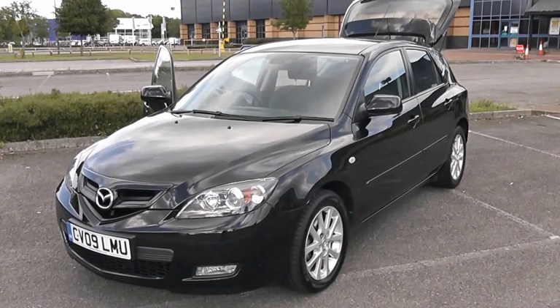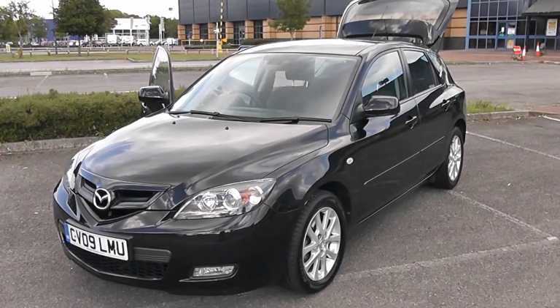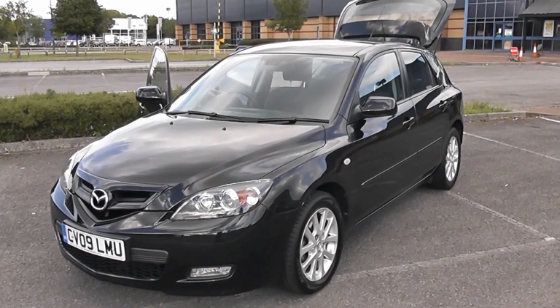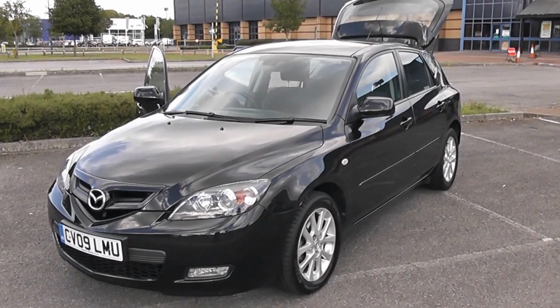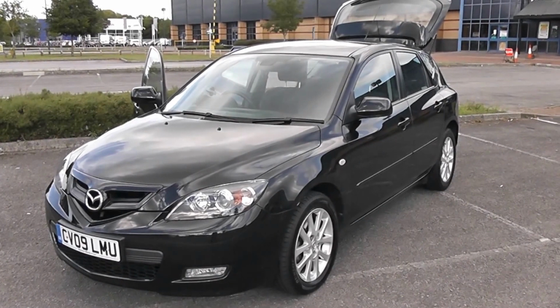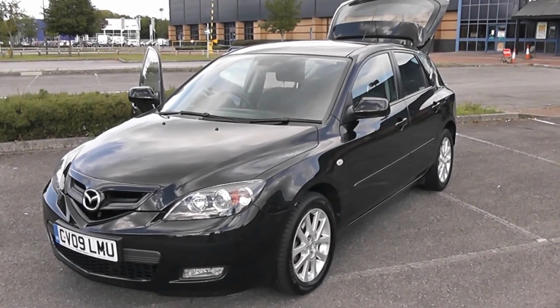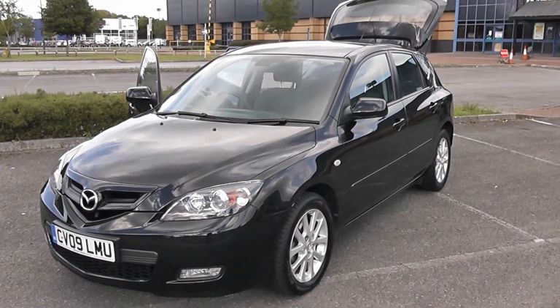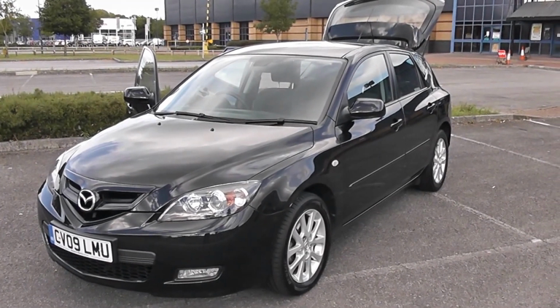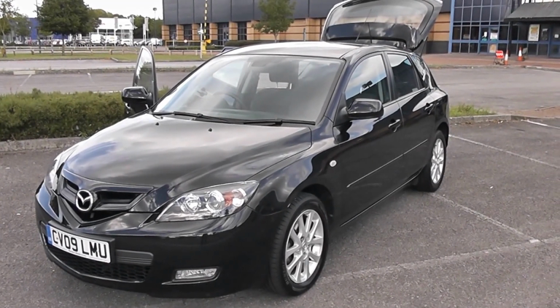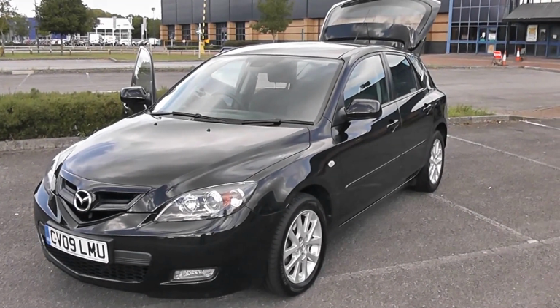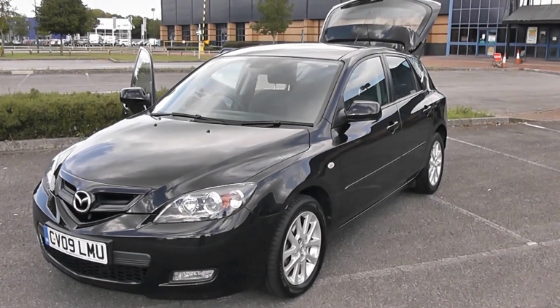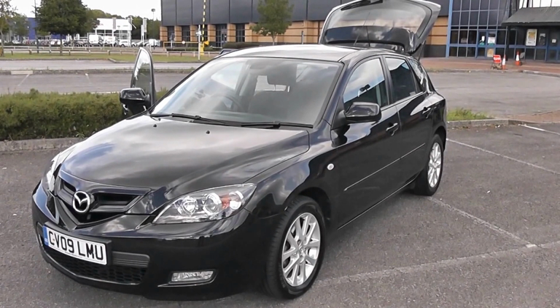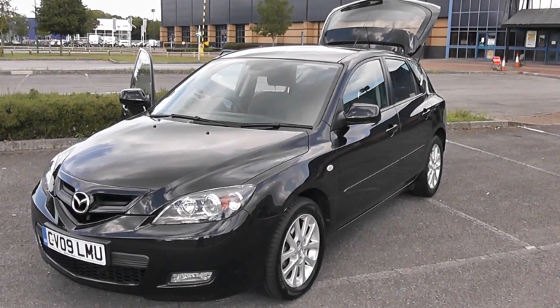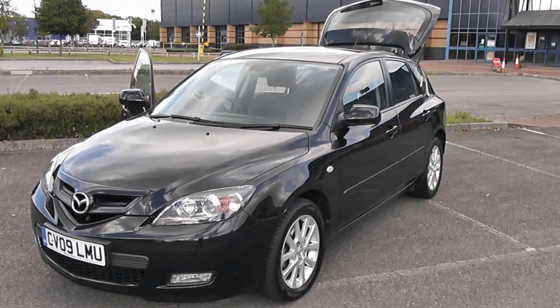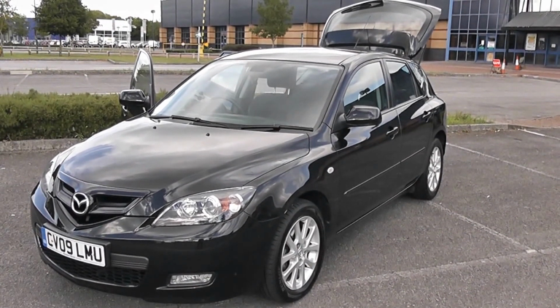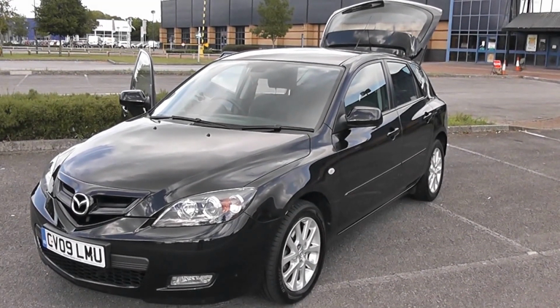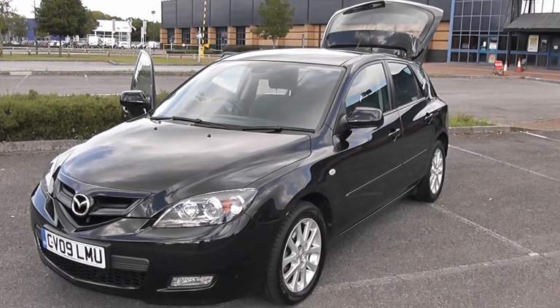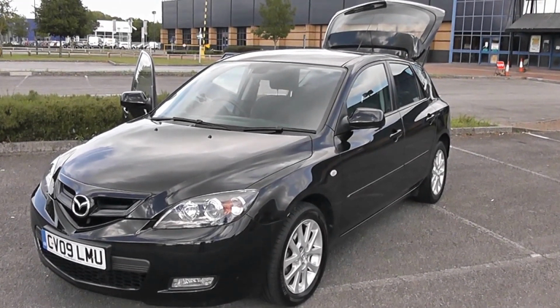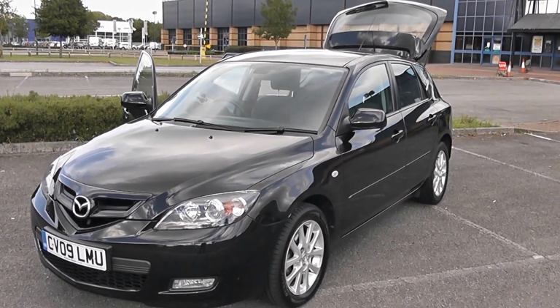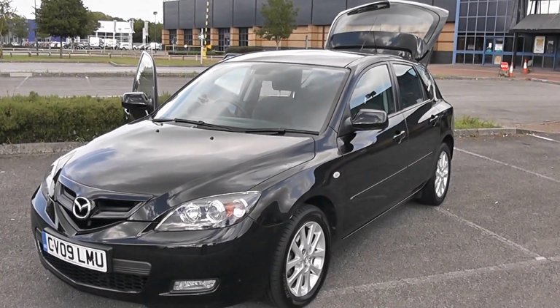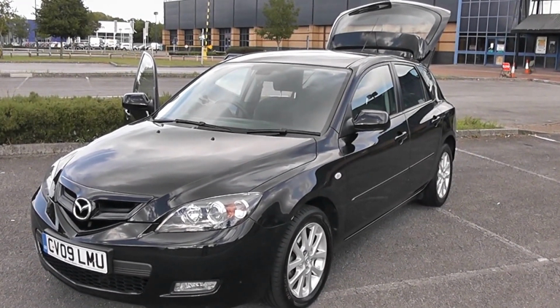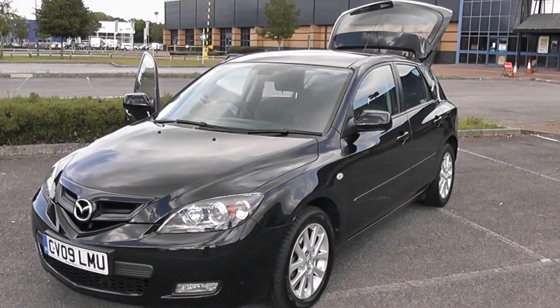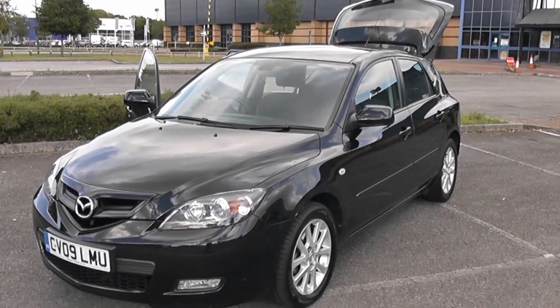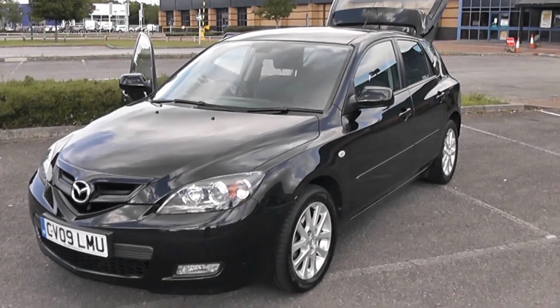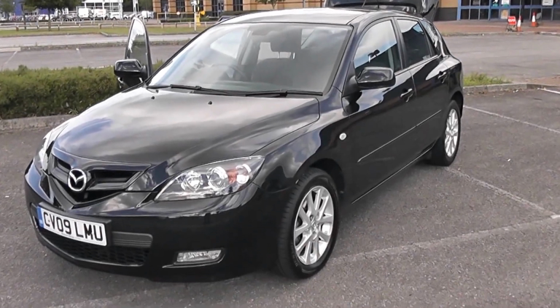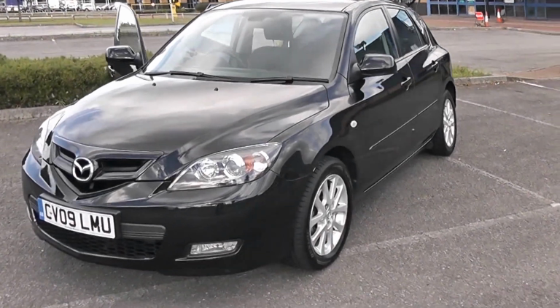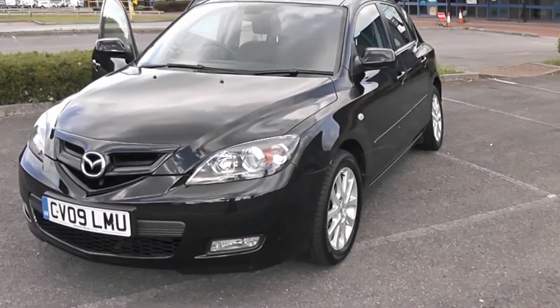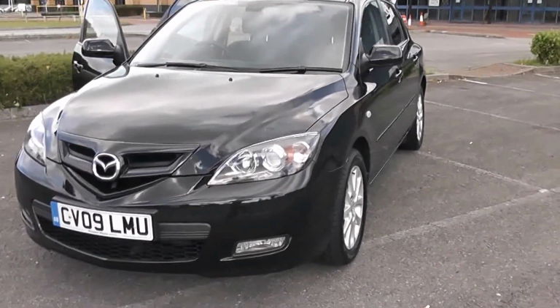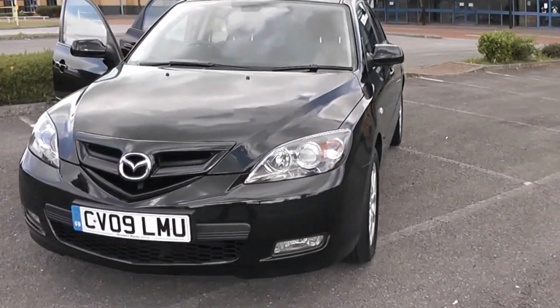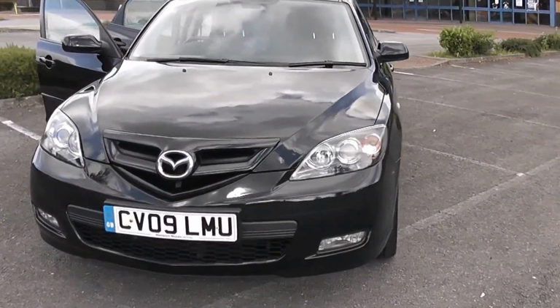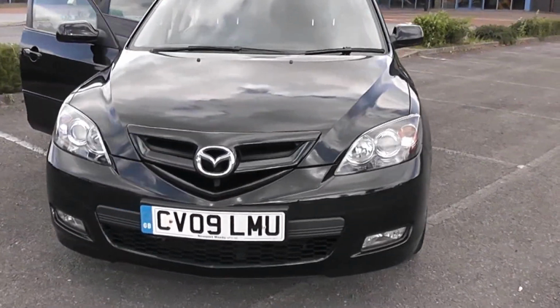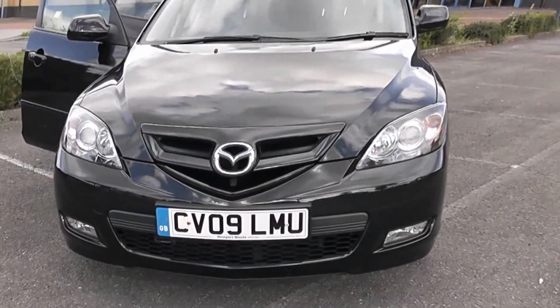Welcome to Wessex Garages Newport. Here we have a very nice Mazda 3. It's a five-door model, the petrol Takara model. It's metallic black with alloy wheels and front spotlights. A very, very nice looking car indeed.